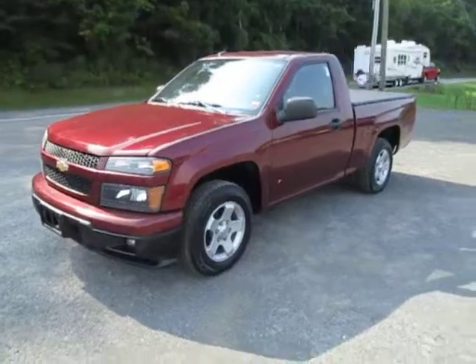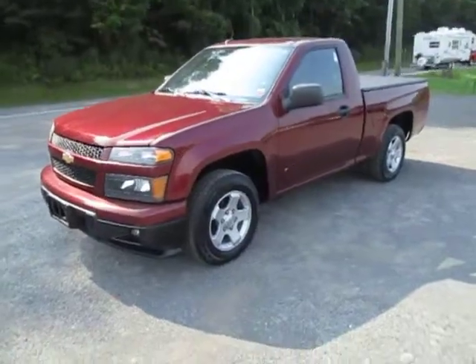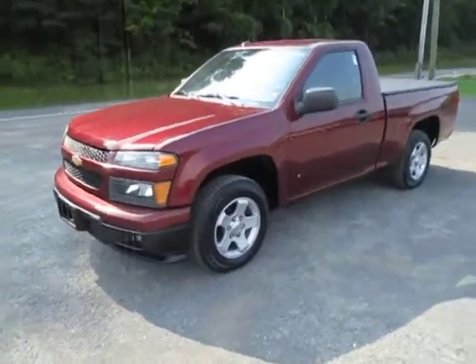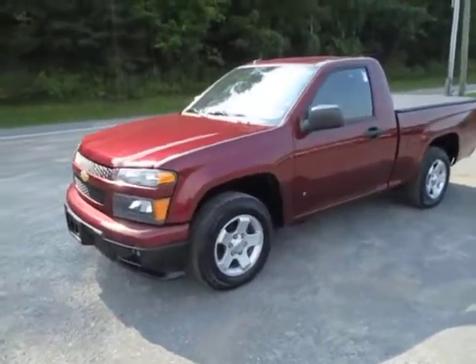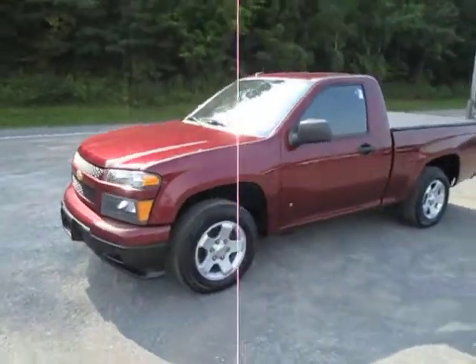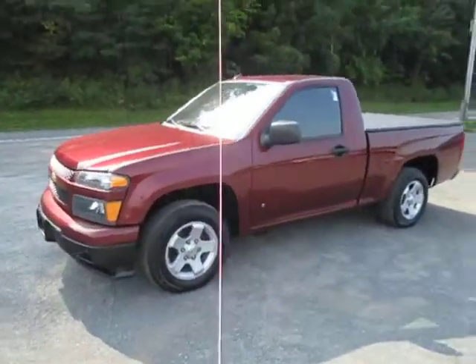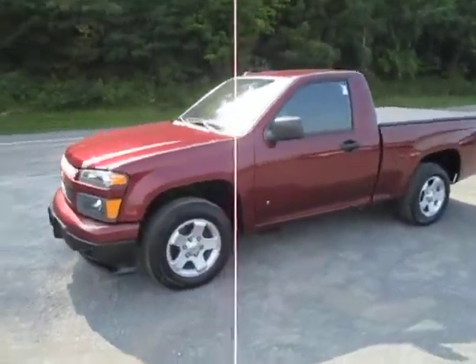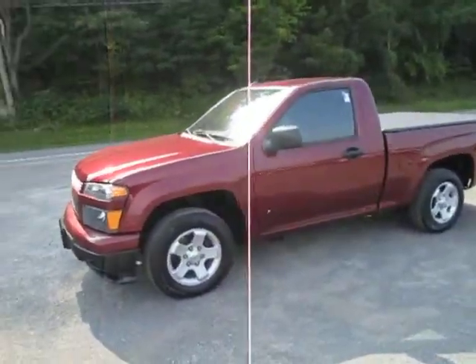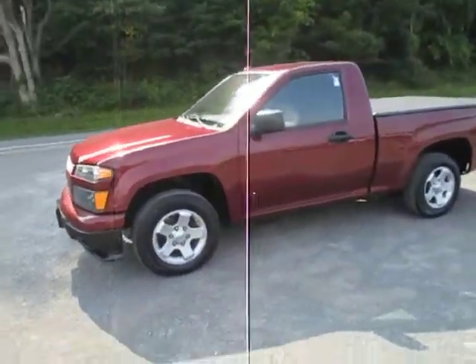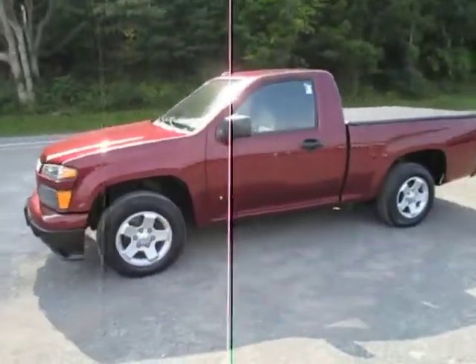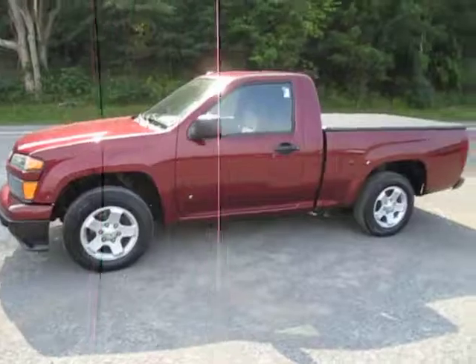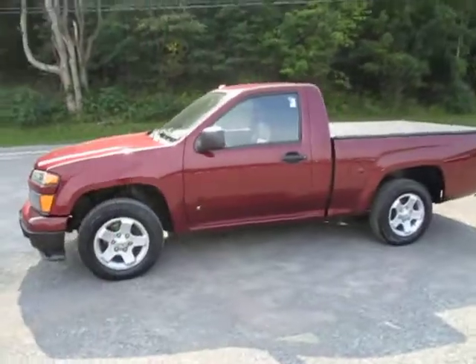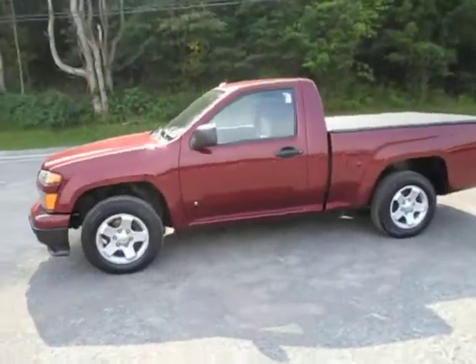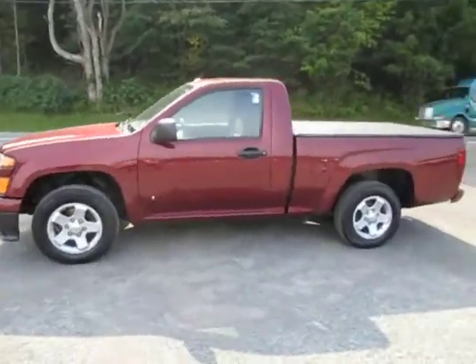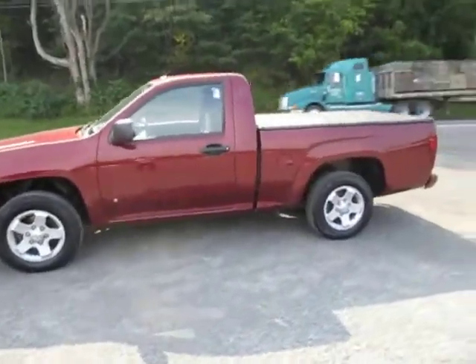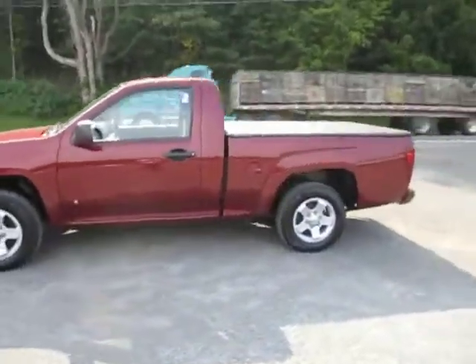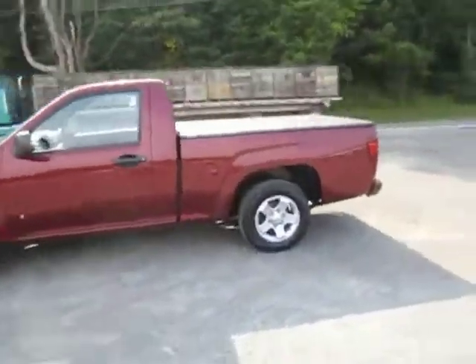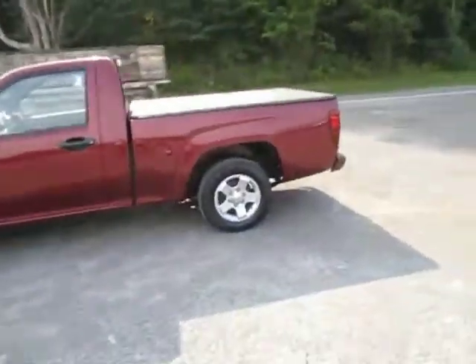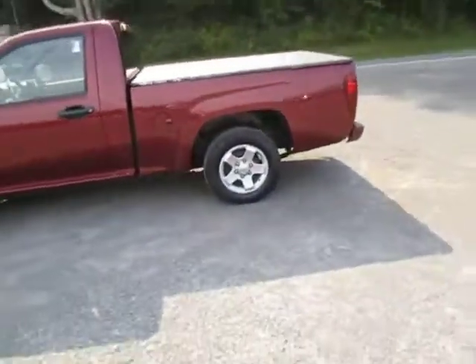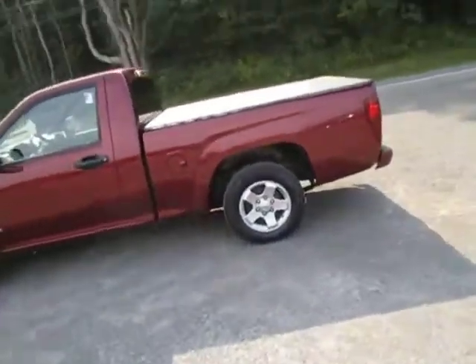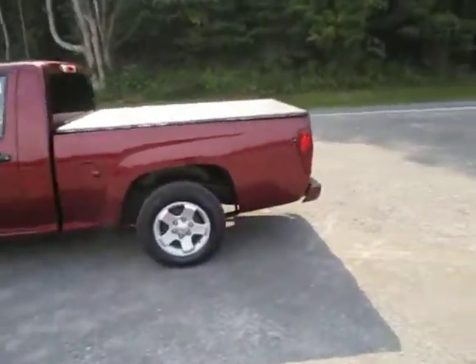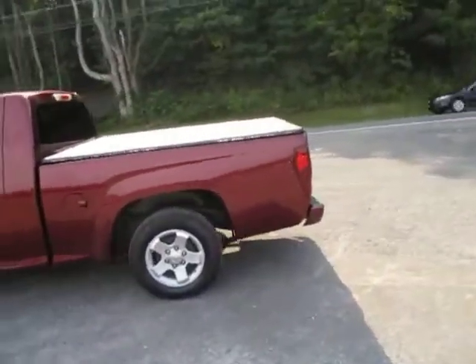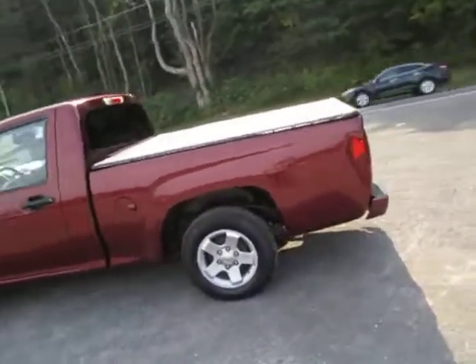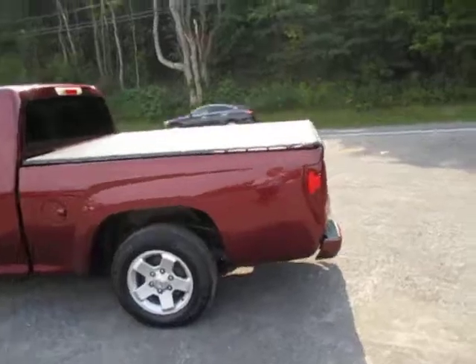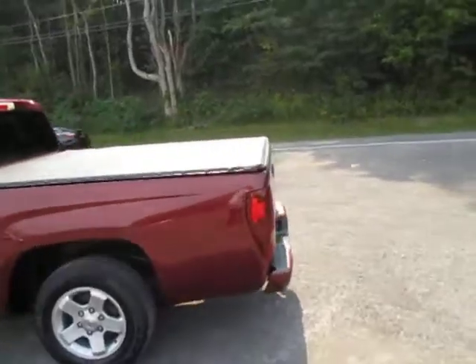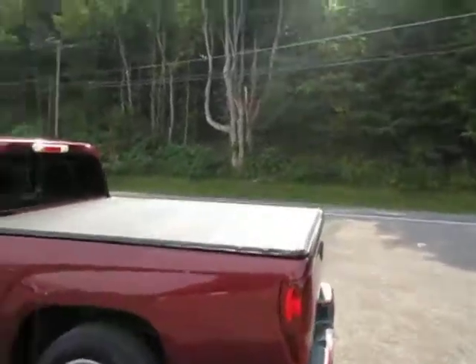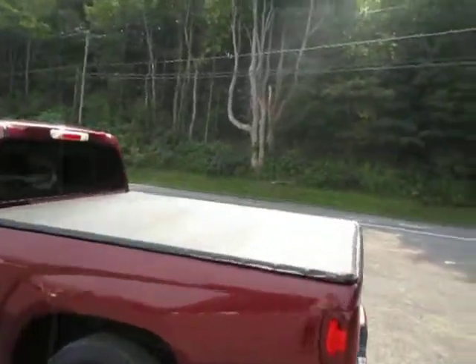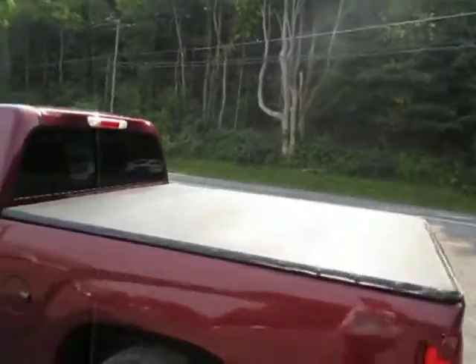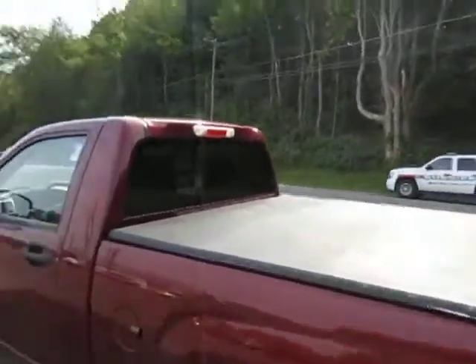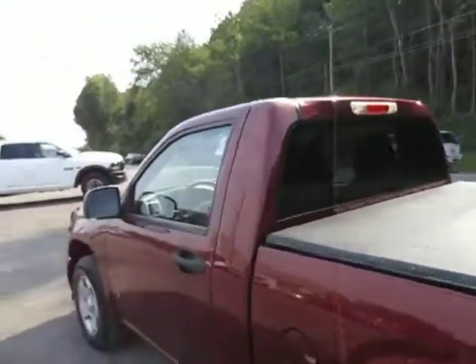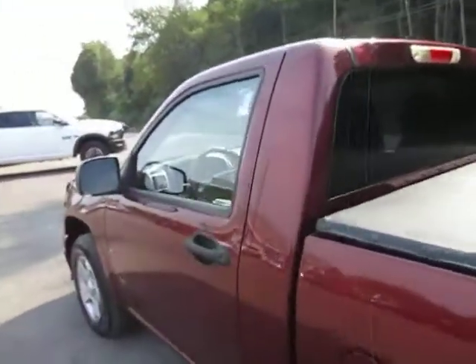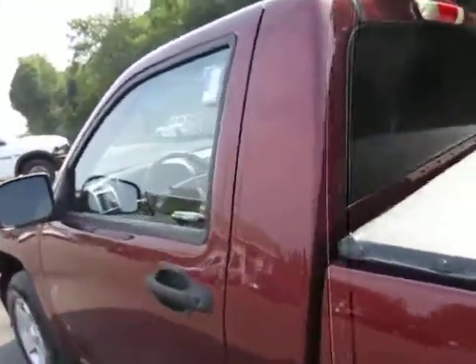Hey everyone, I'm over here at LeSword Chrysler Products in Sodus, New York, looking at a used 2009 Chevy Colorado in a deep red, kind of like a maroon color. You've got a cover here on the back of the bed, single cab.